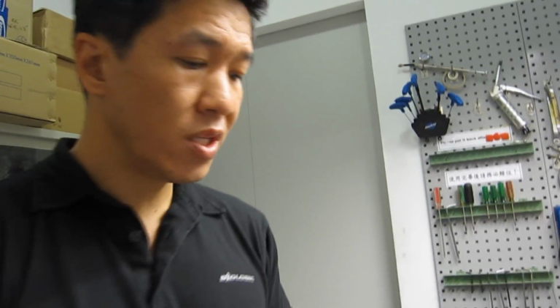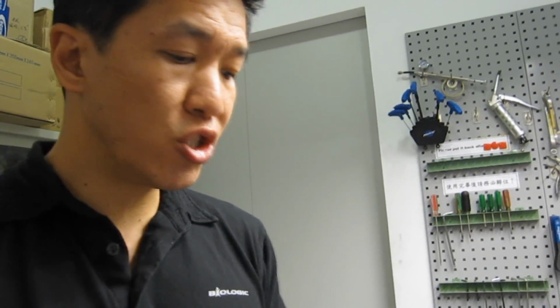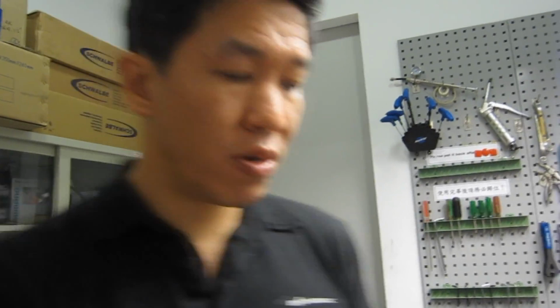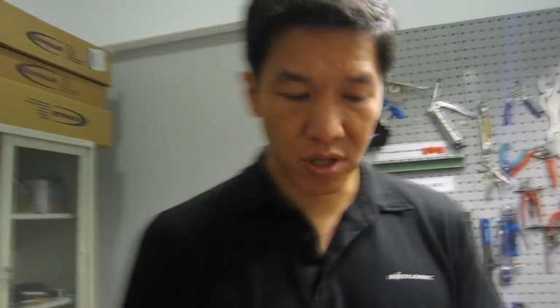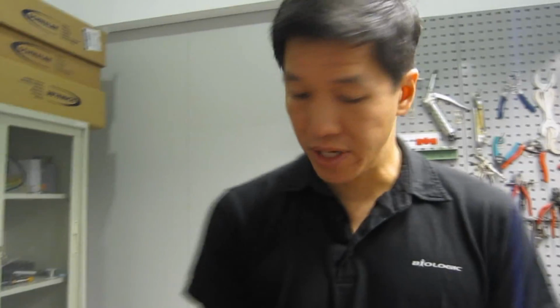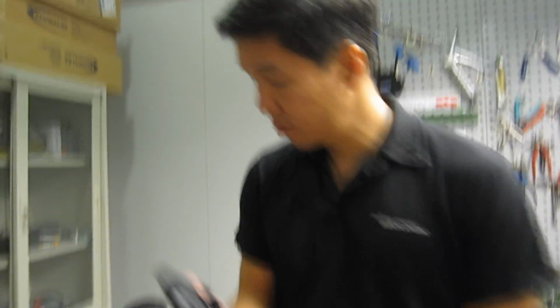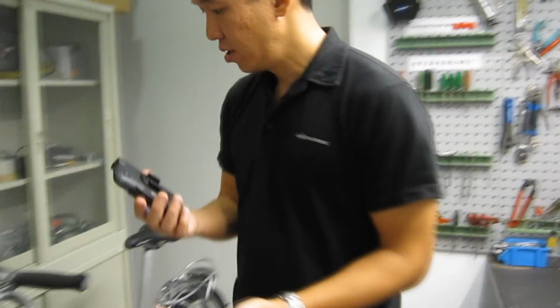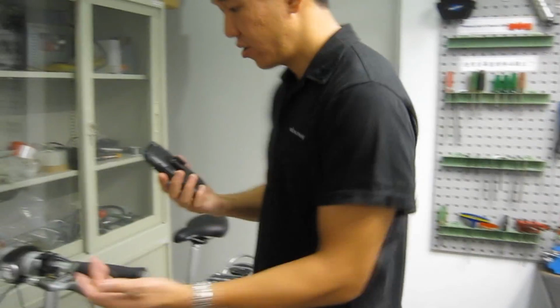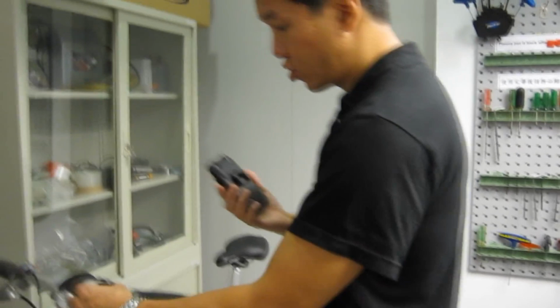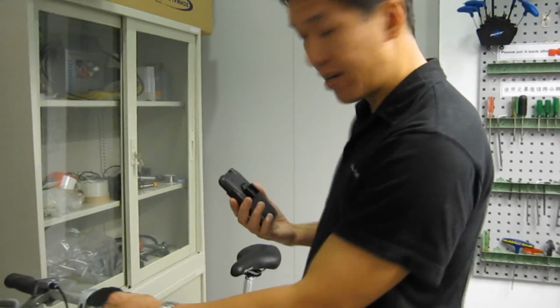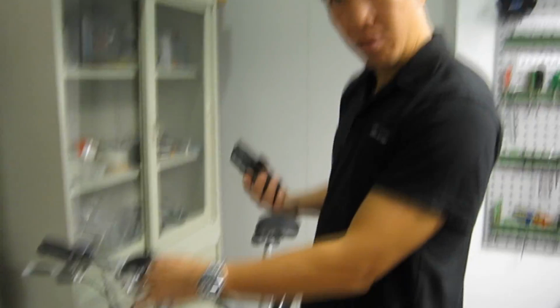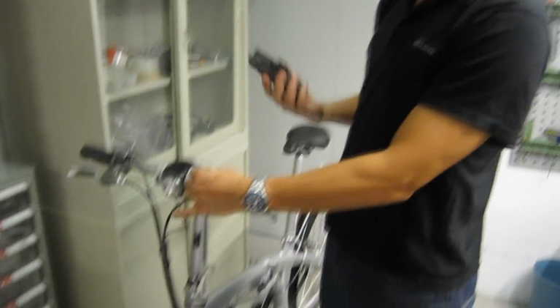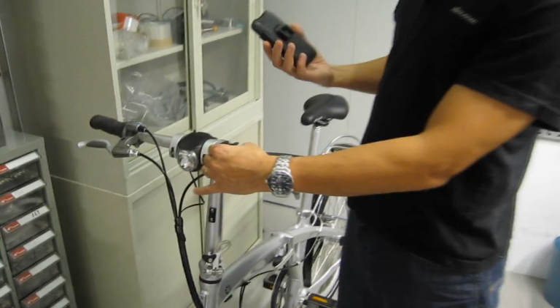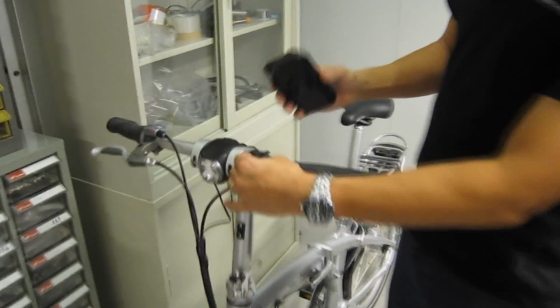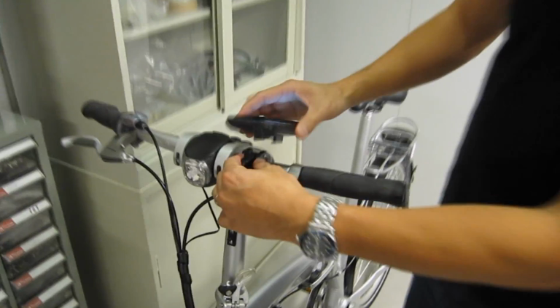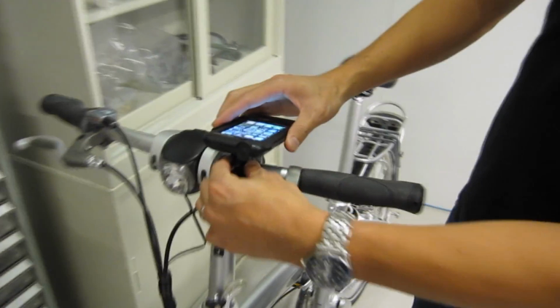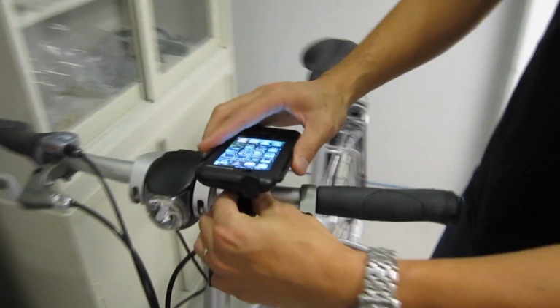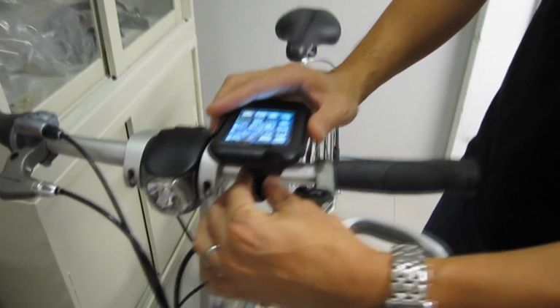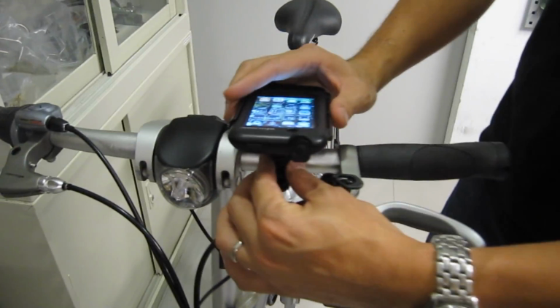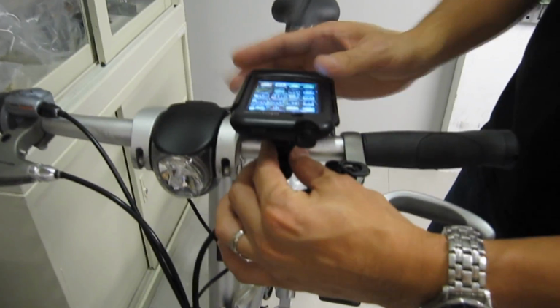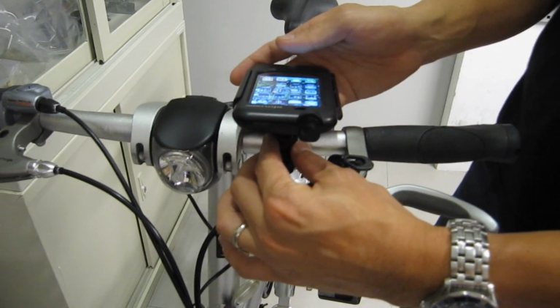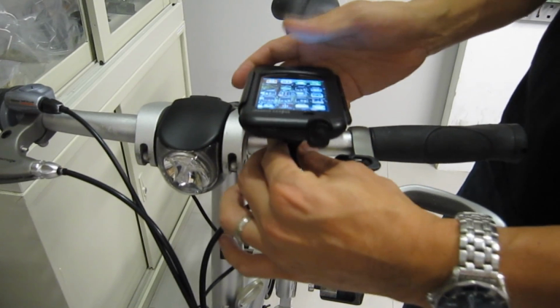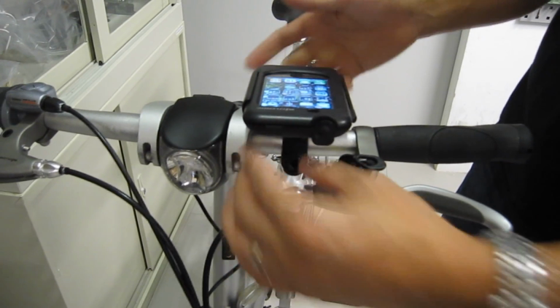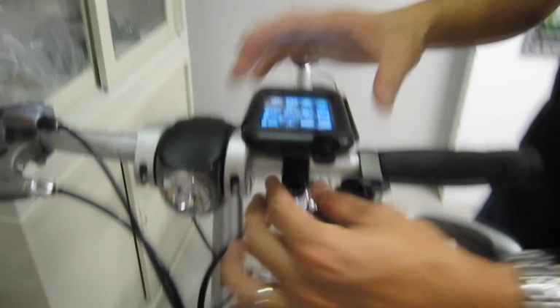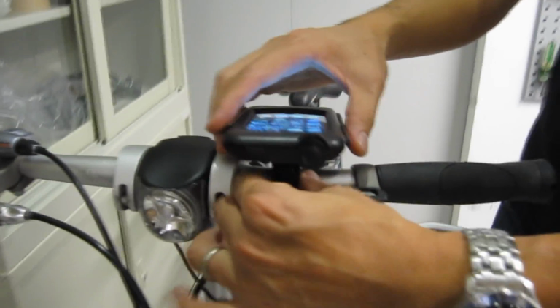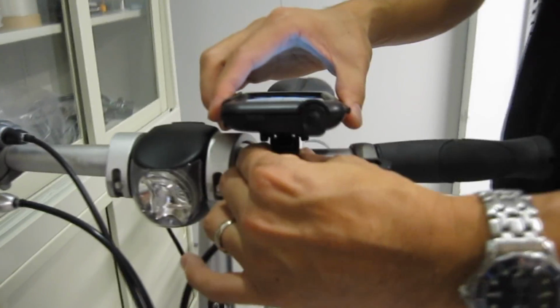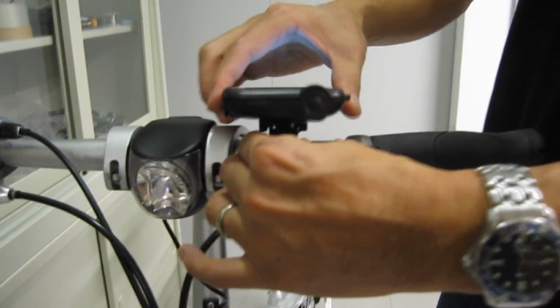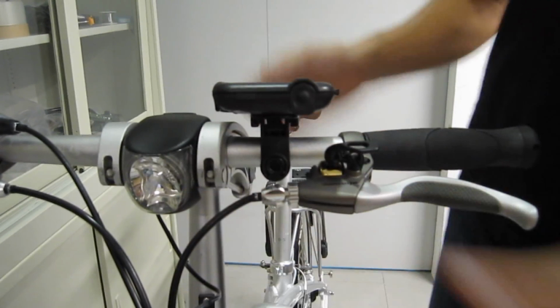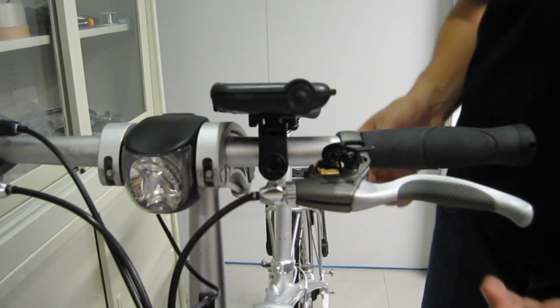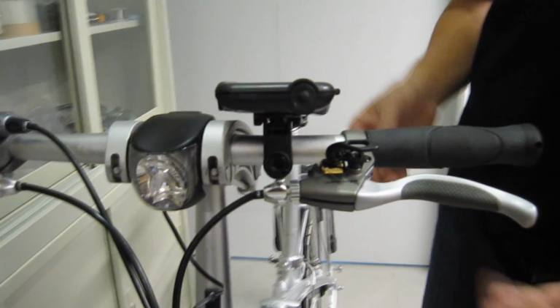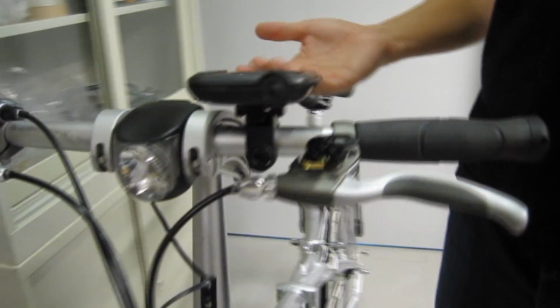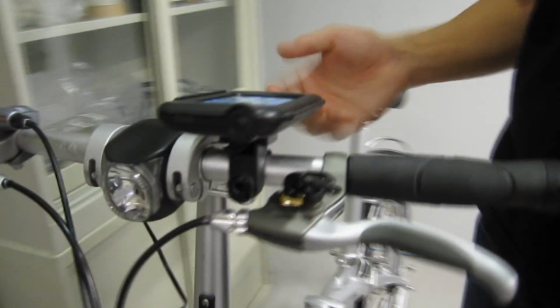Now let me show you how it mounts onto the bike. You've got your bracket here, and it's just a quick release. You slide it on and now it's locked in place.